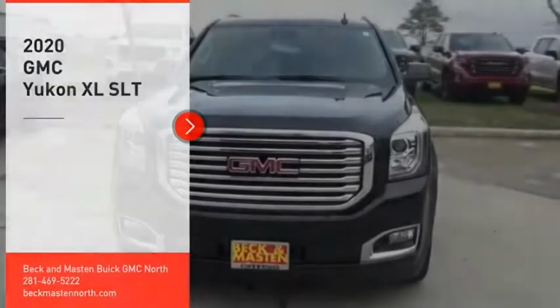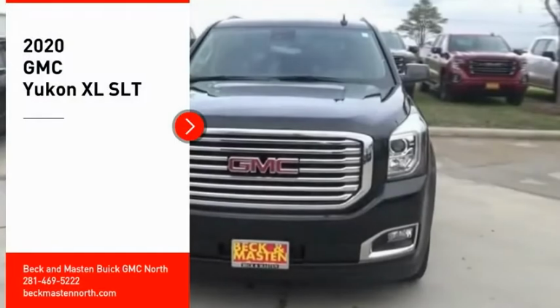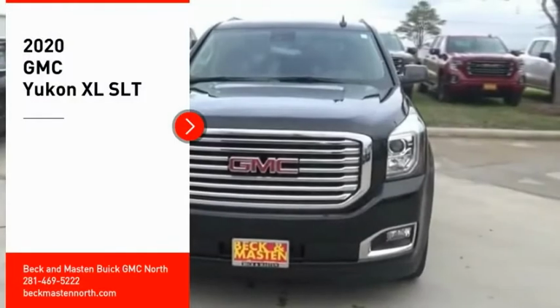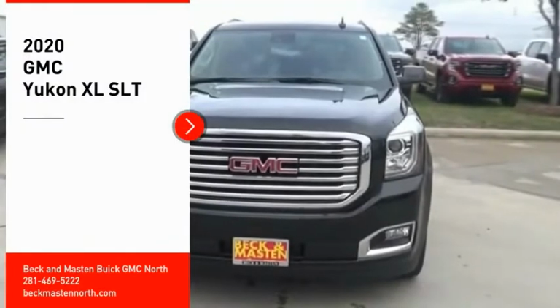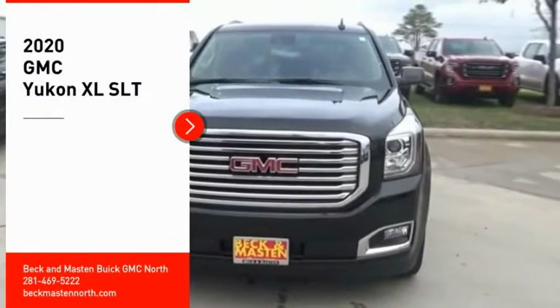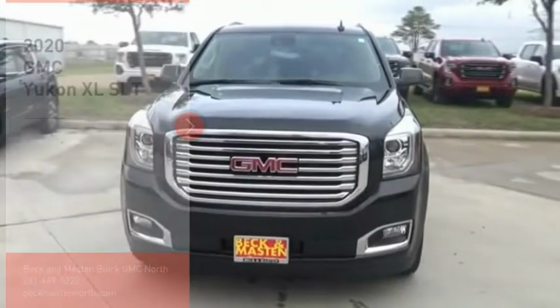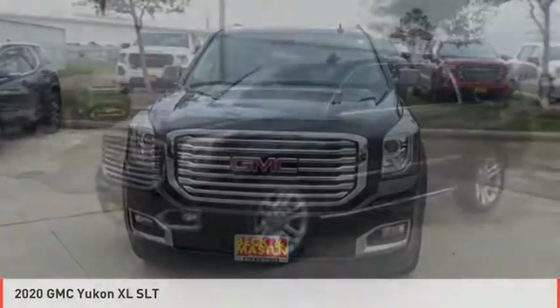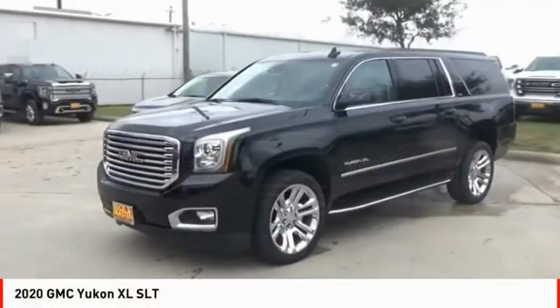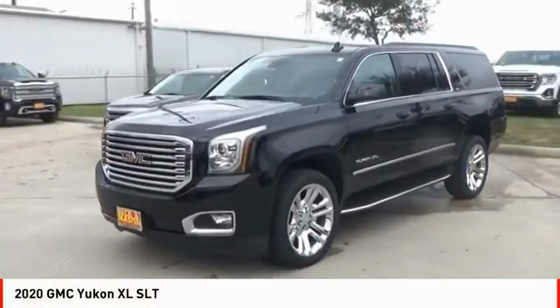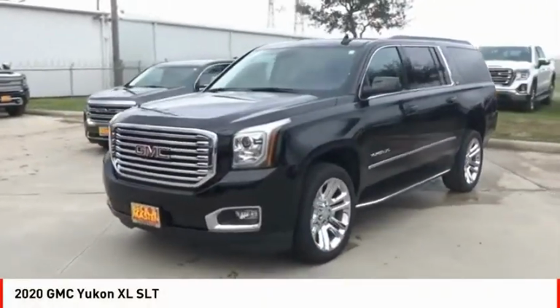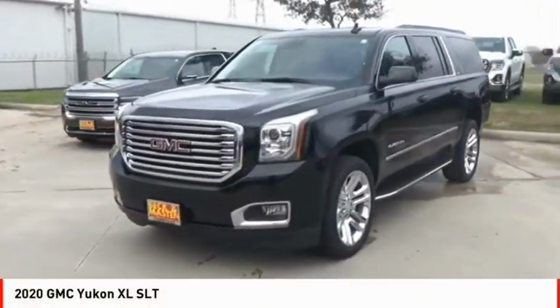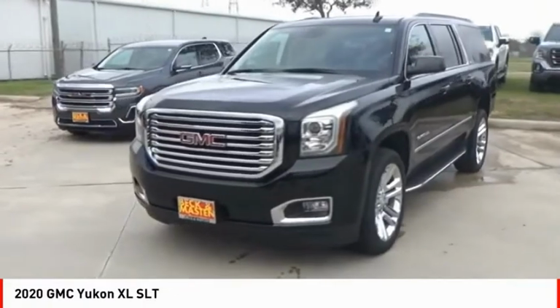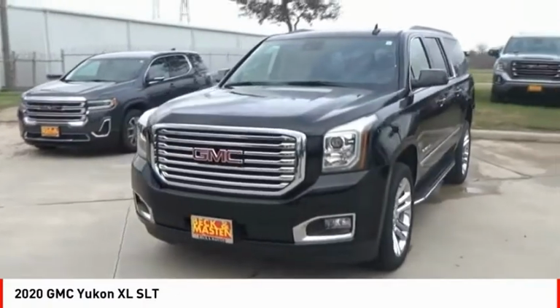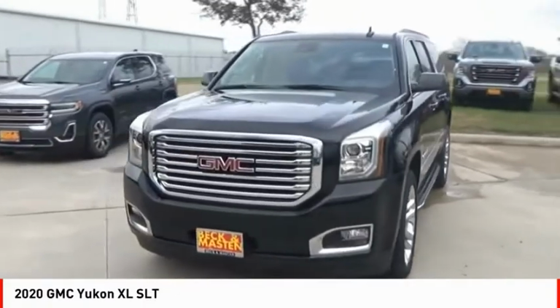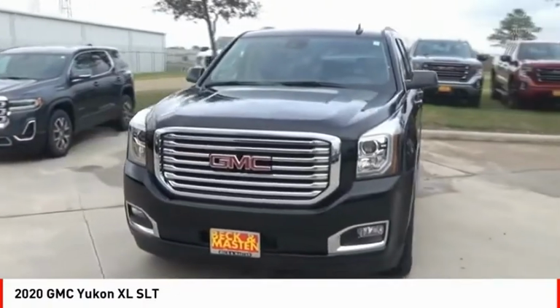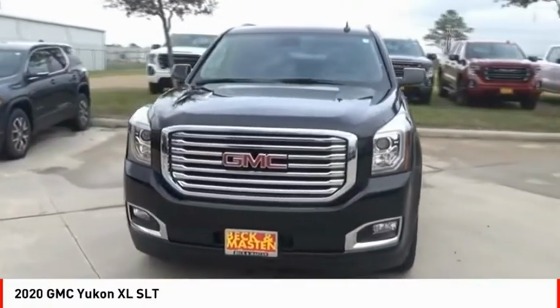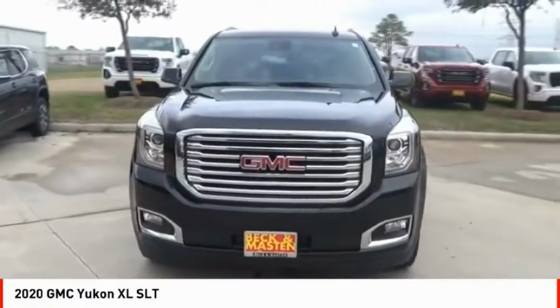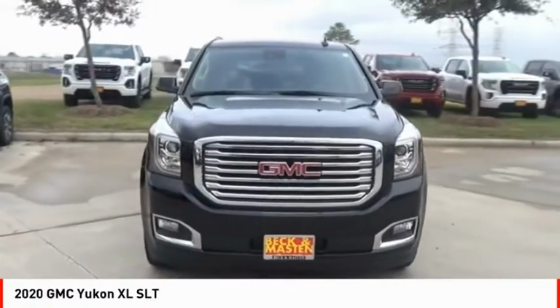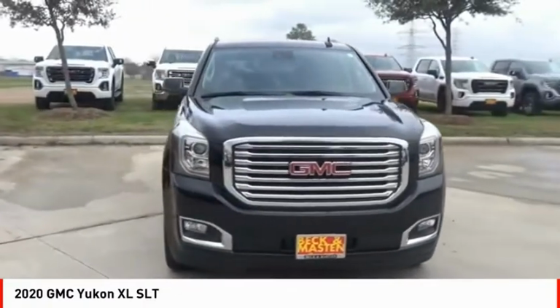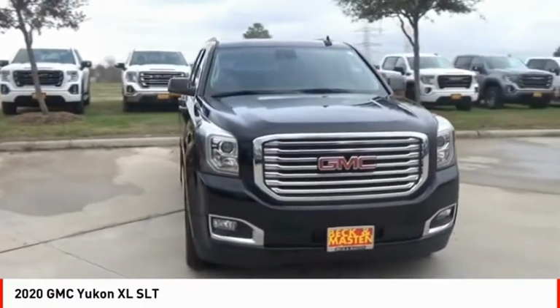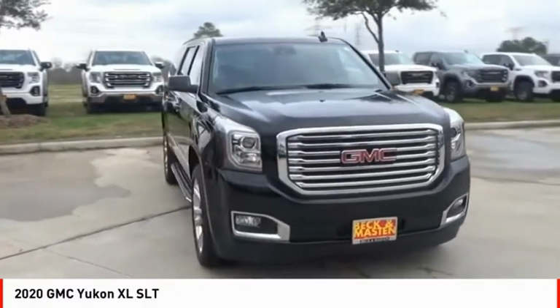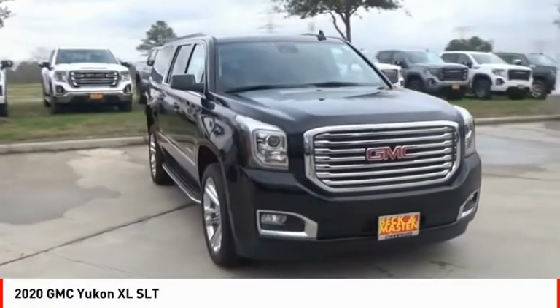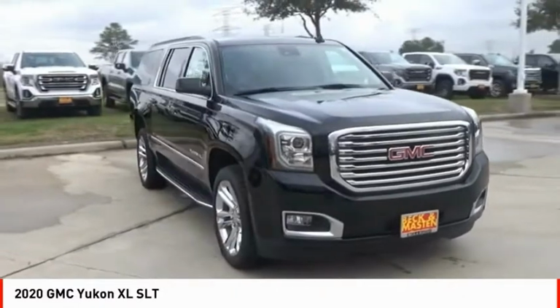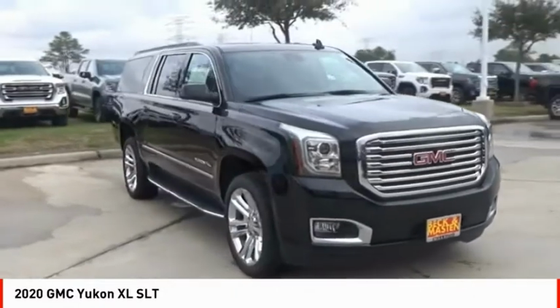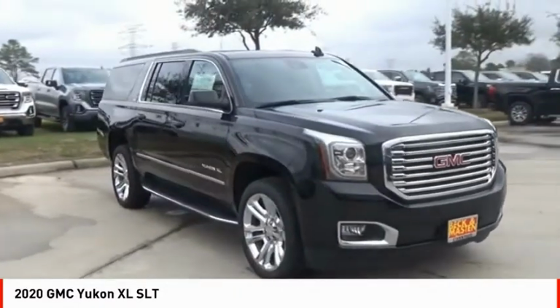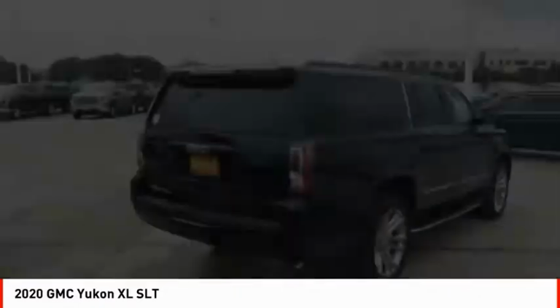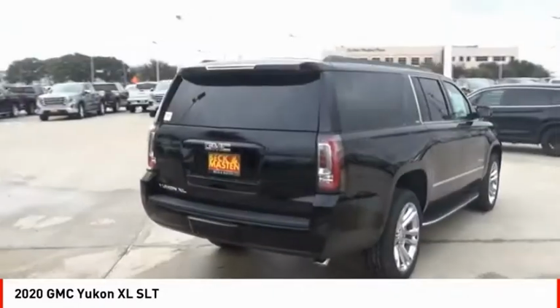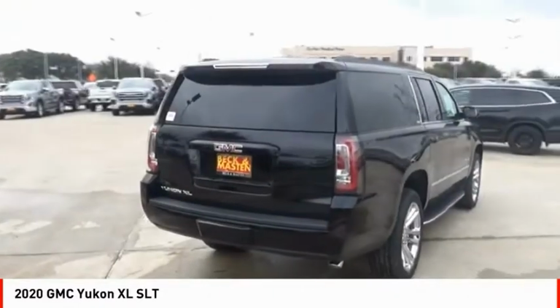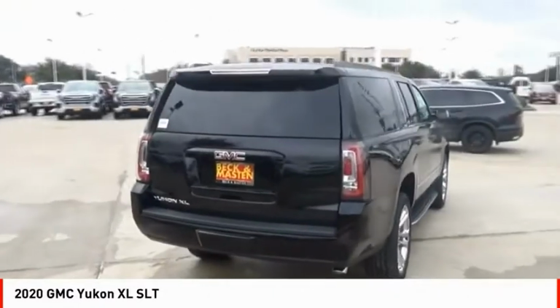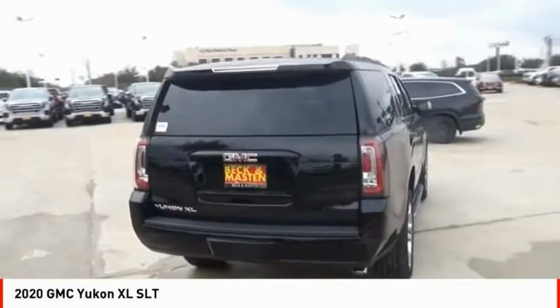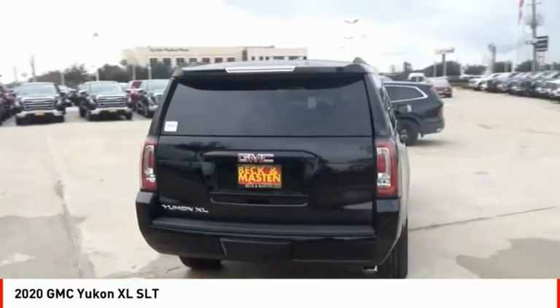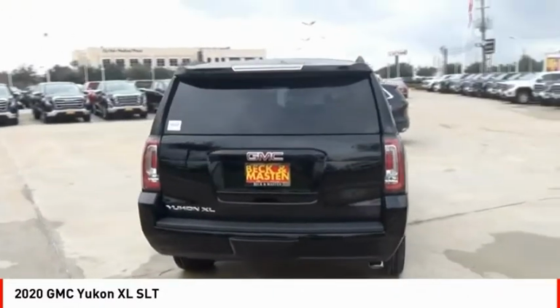Make a great choice today with the 2020 Yukon XL. GMC Yukon XL is a great choice for families who need a full-size SUV with maximum seating. The looks don't hurt either. Here are some of this vehicle's great options.